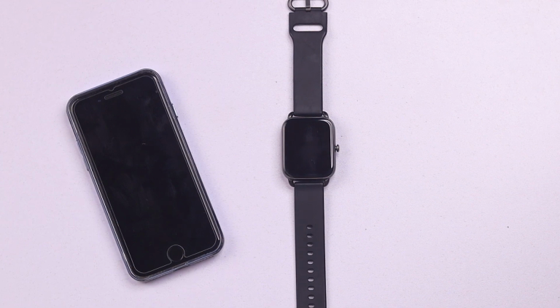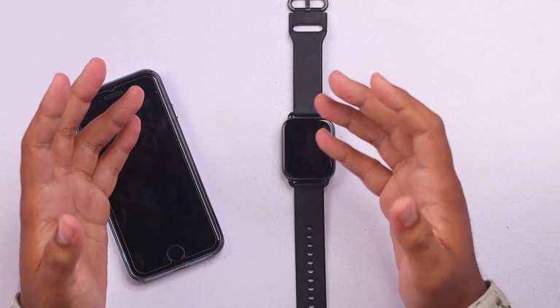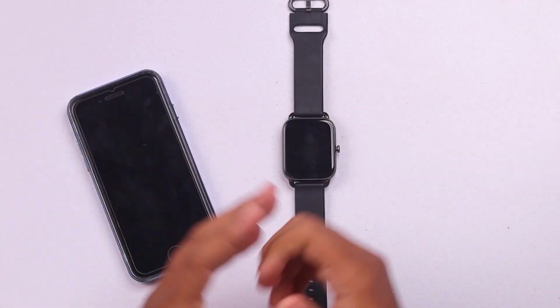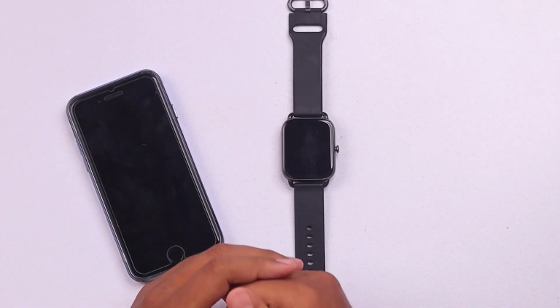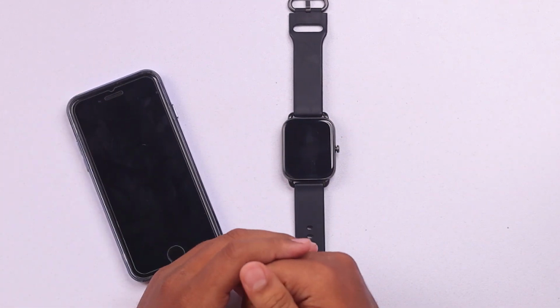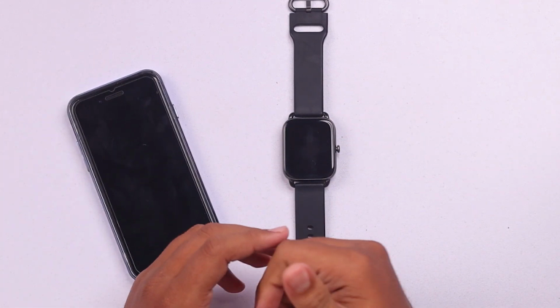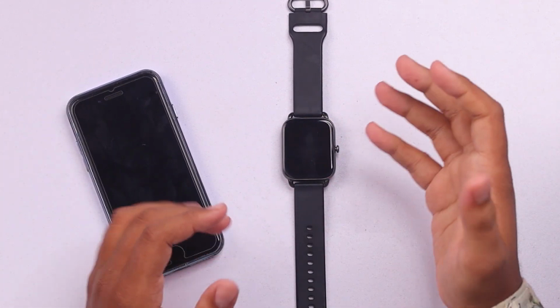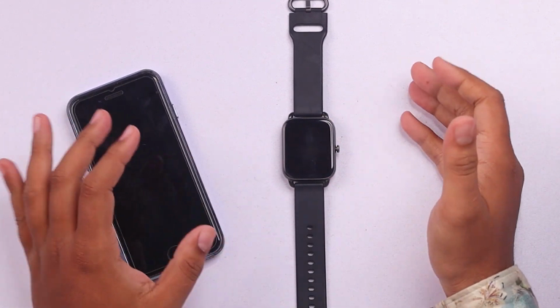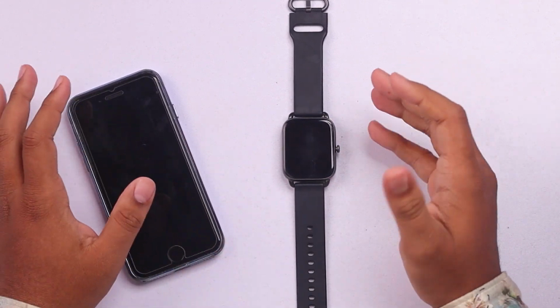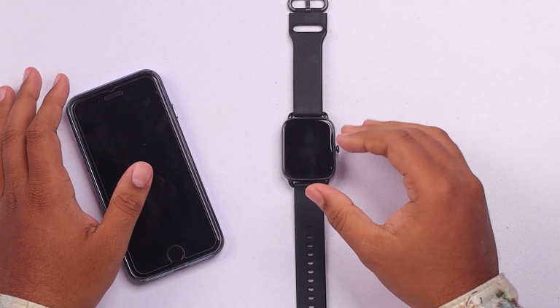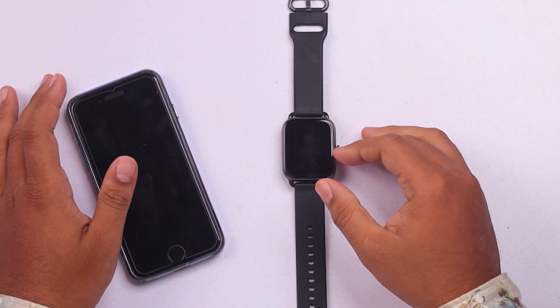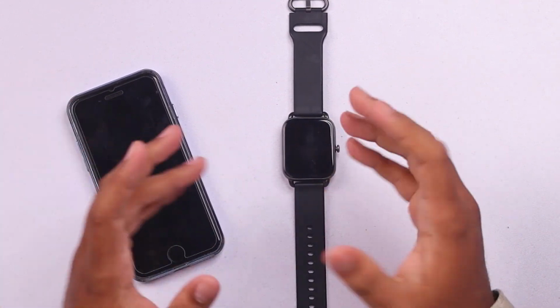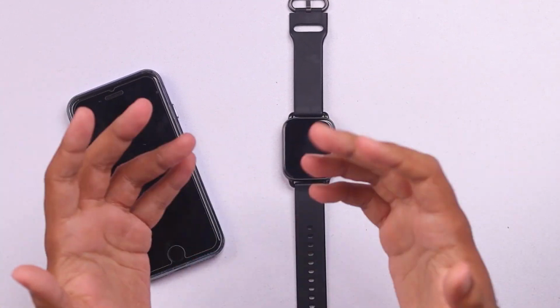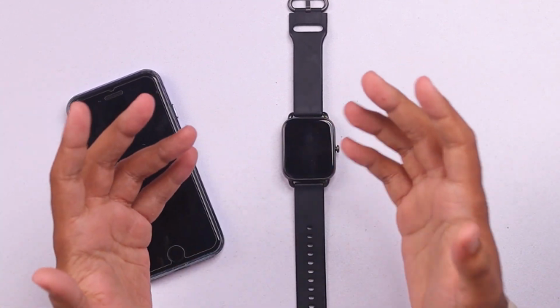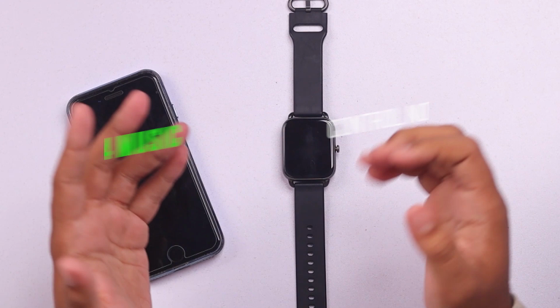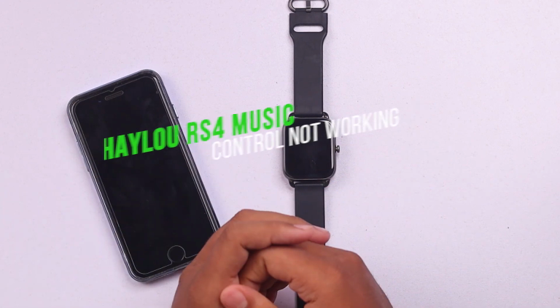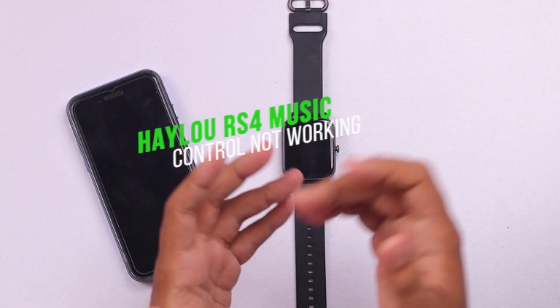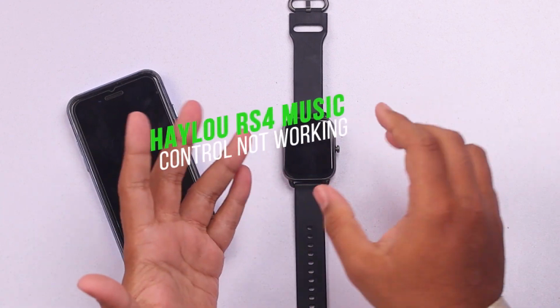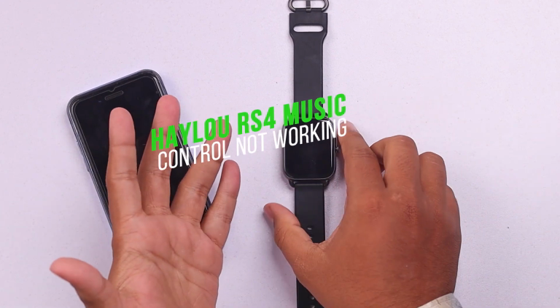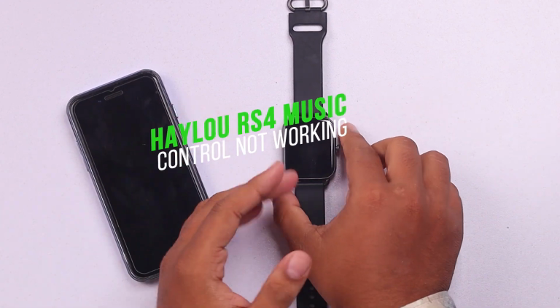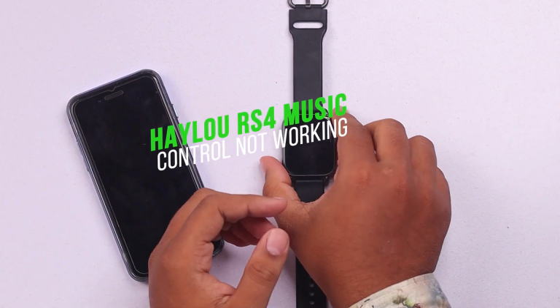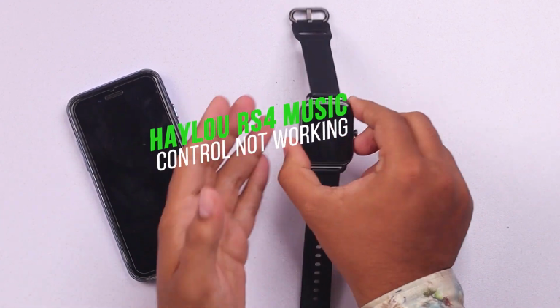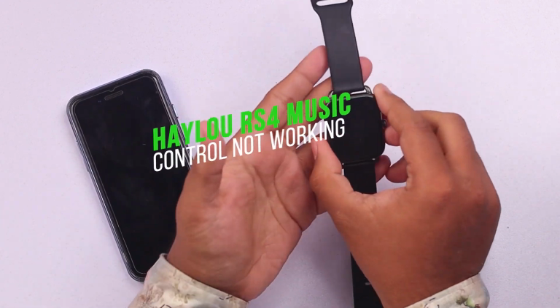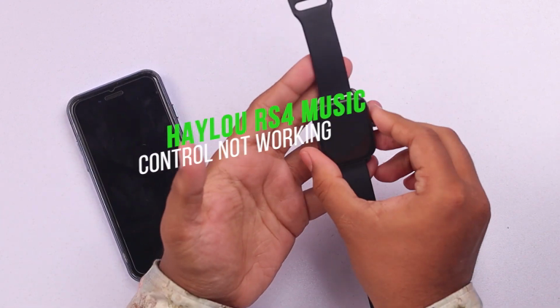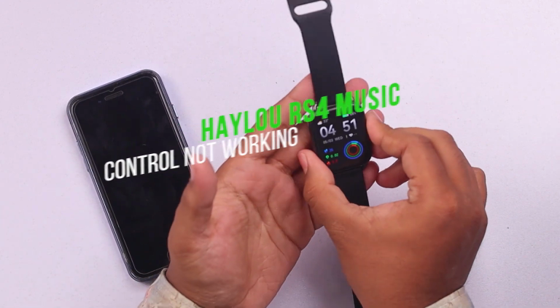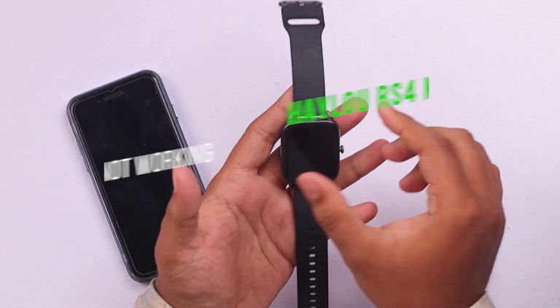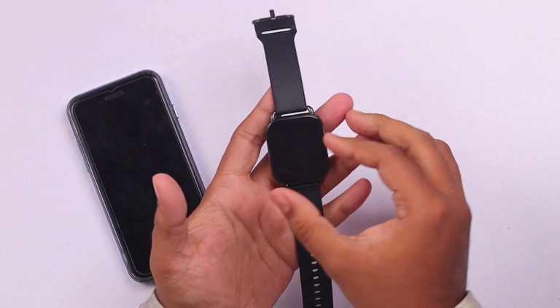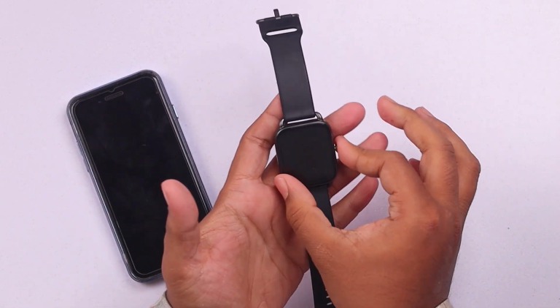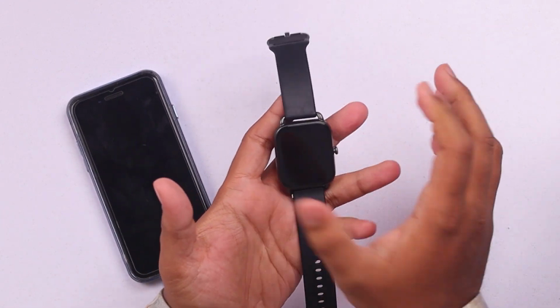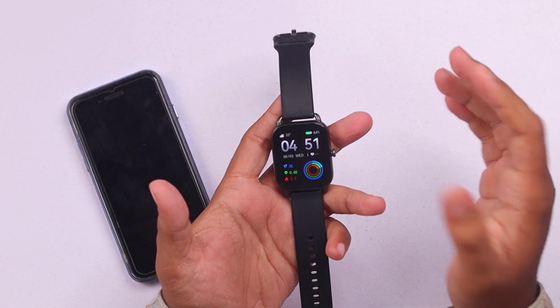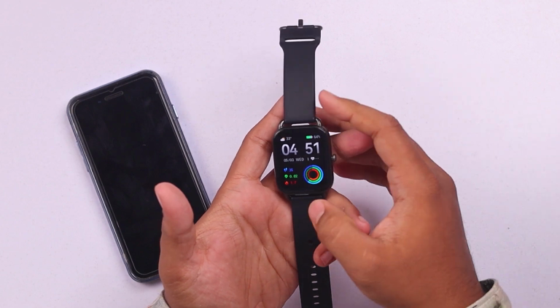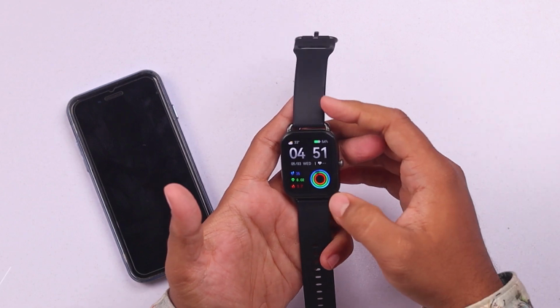Hello everyone, welcome to another brand new video. Today we have the Halo RS4 smartwatch, and if your music control on the Halo RS4 smartwatch is not working, today I'll show you how to properly fix it and make your music control working.